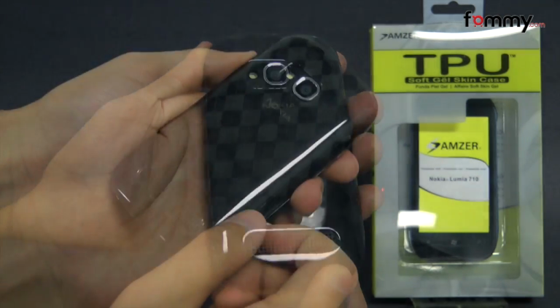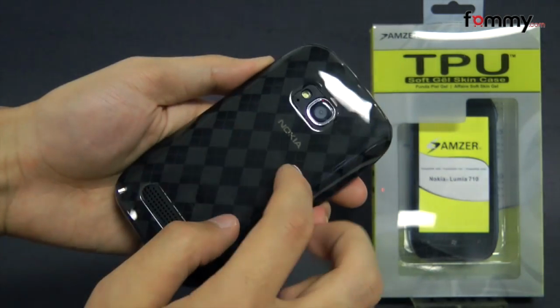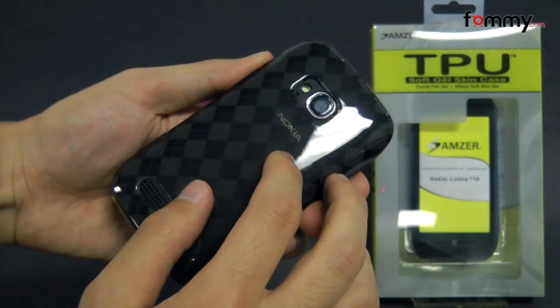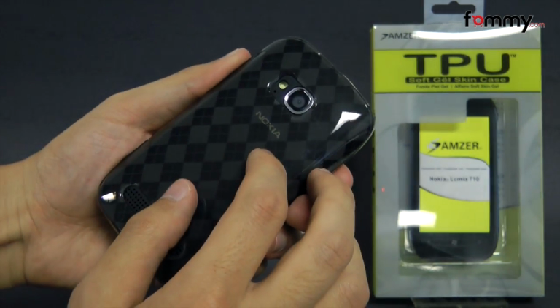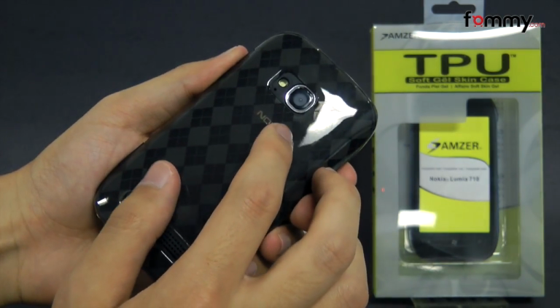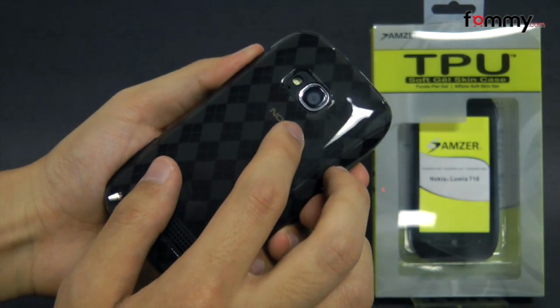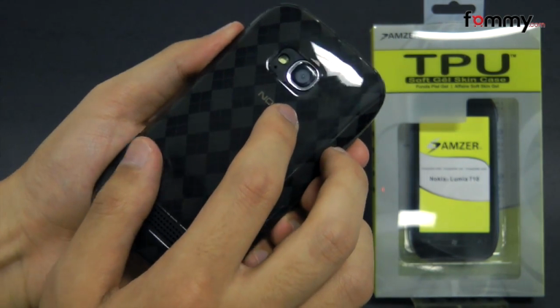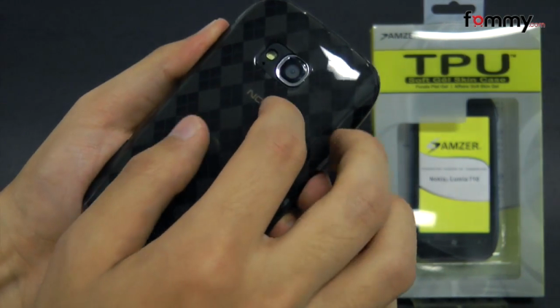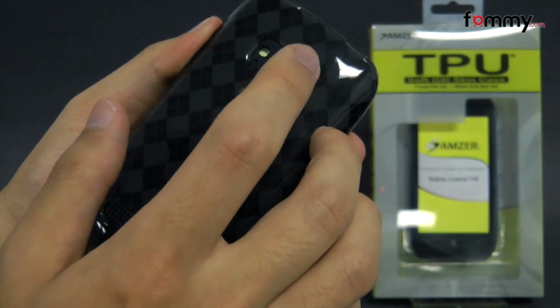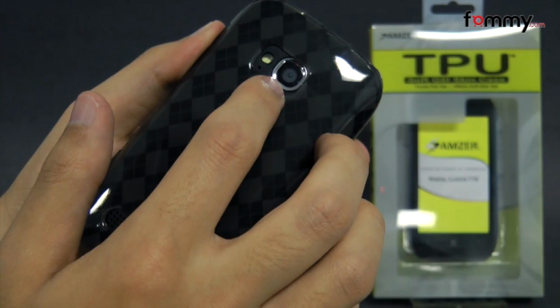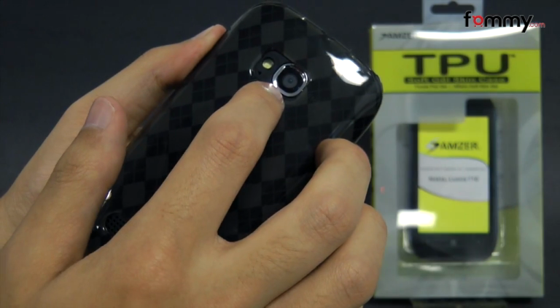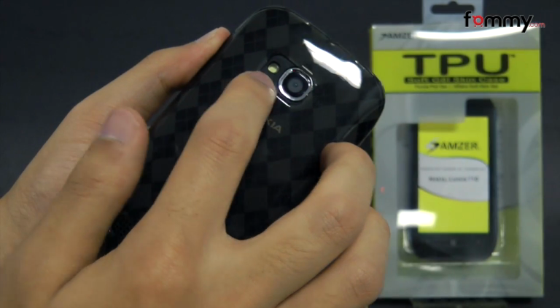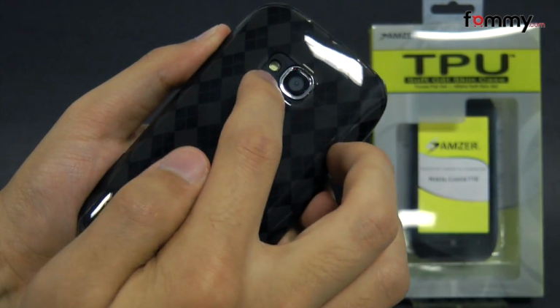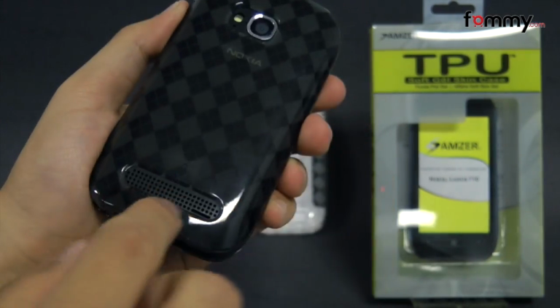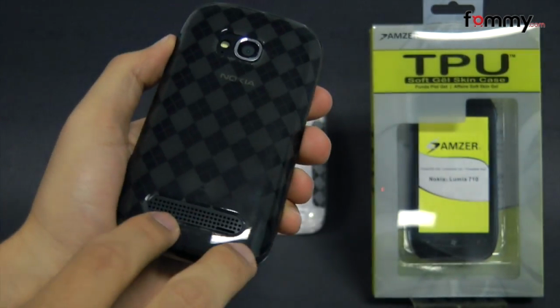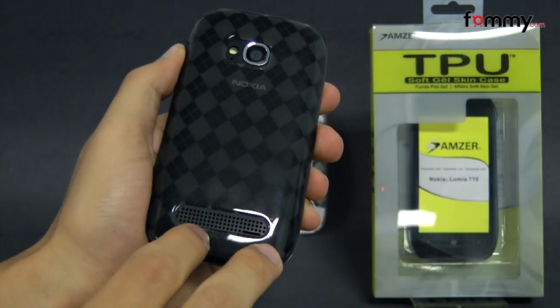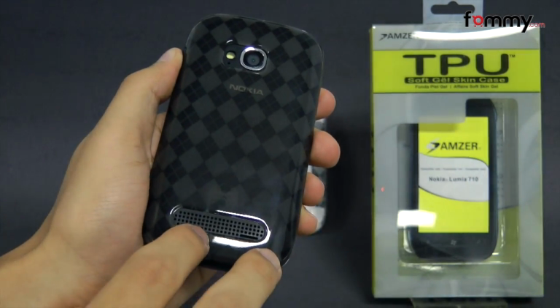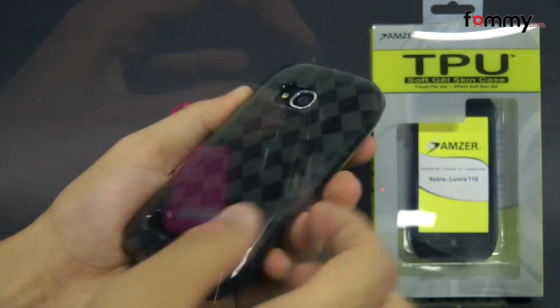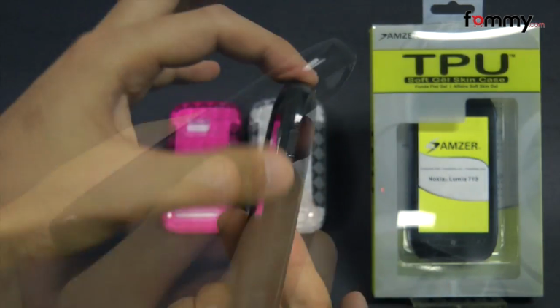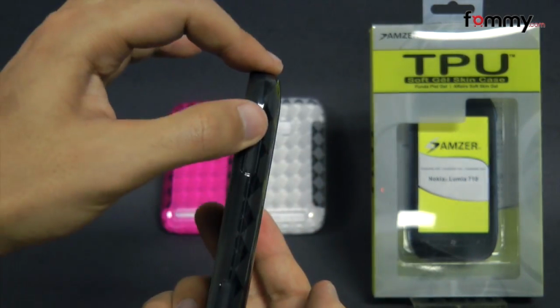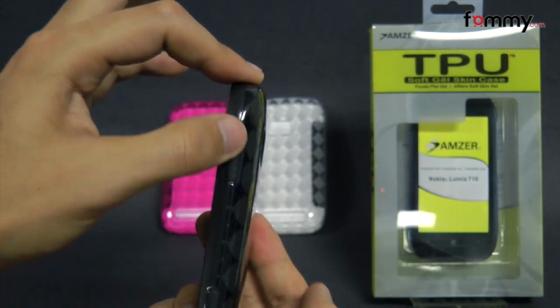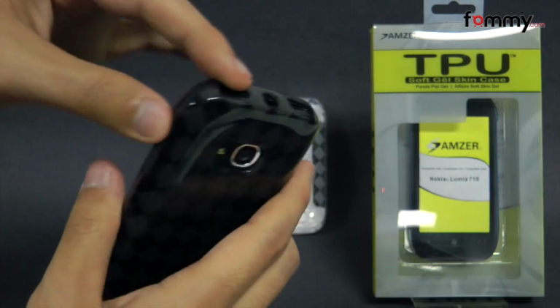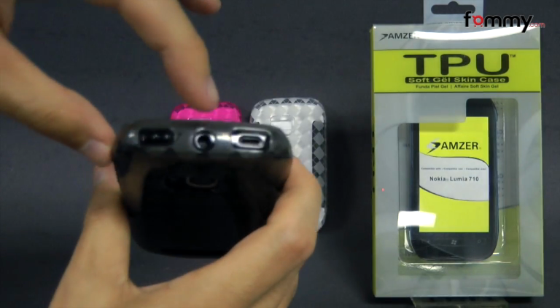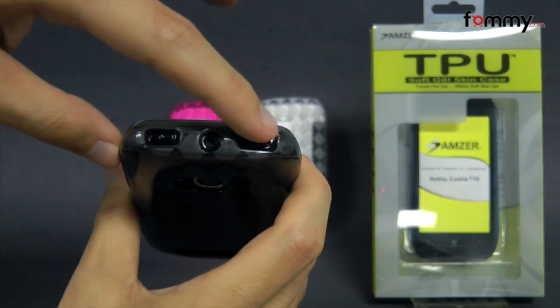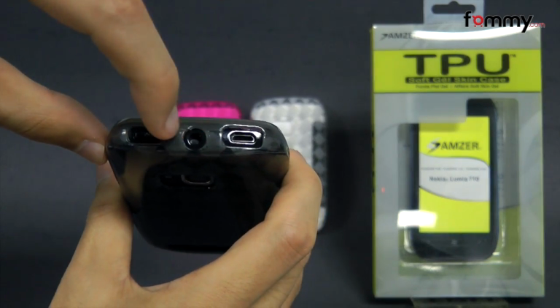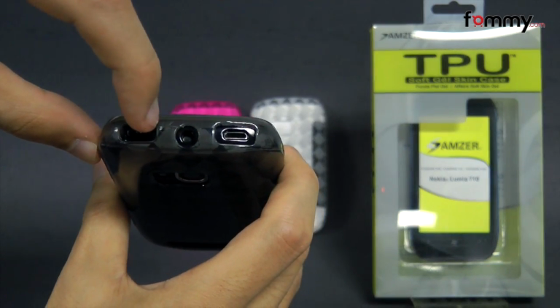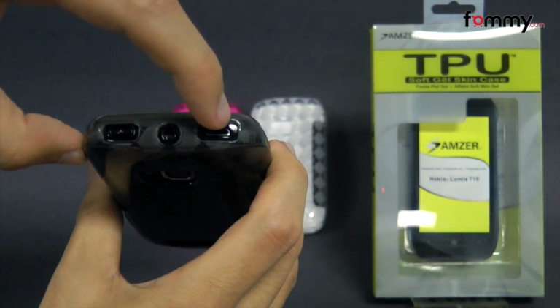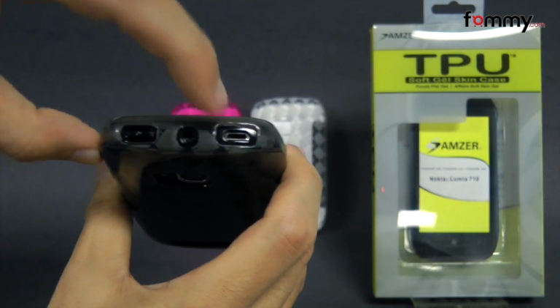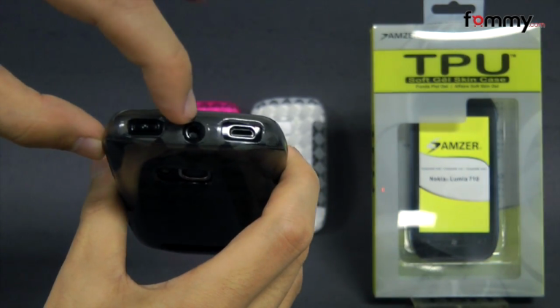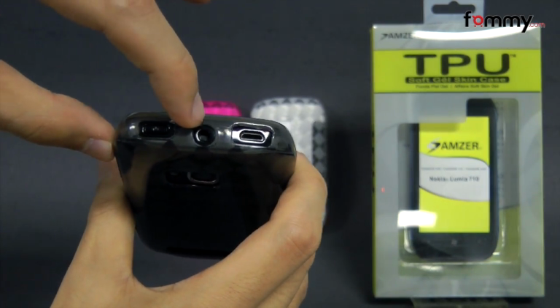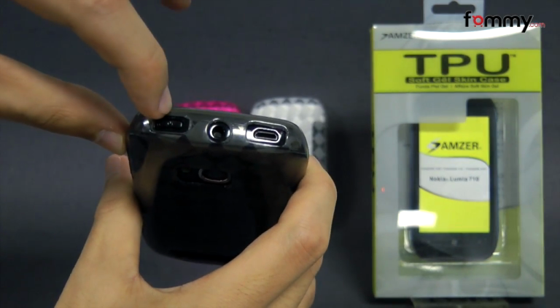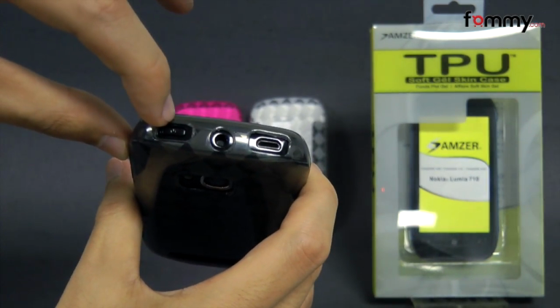It also features precise cutouts for full access to your device, including a cutout for your camera, LED flash, a cutout for your speaker, a raised portion for your volume, and cutouts at the top for your charging port, headphone jack, and your power button.